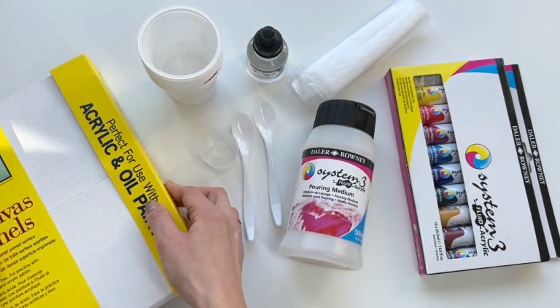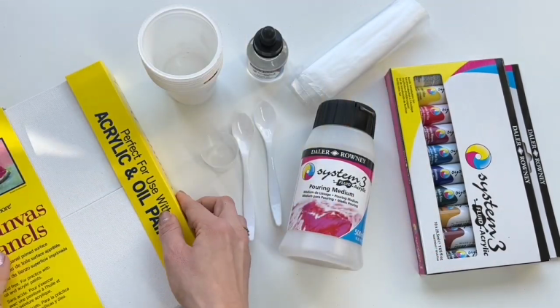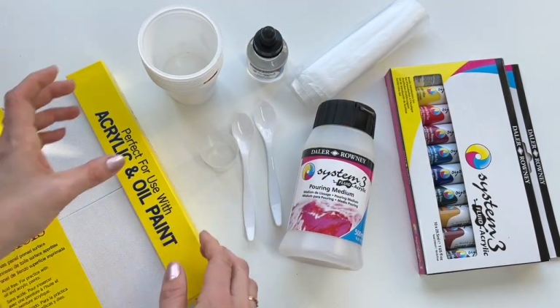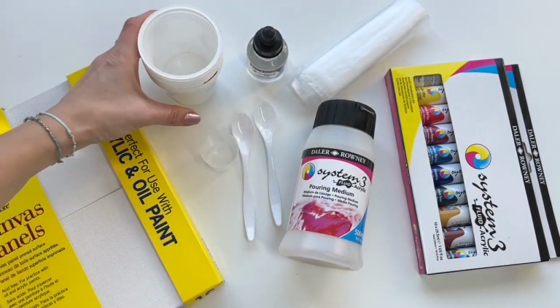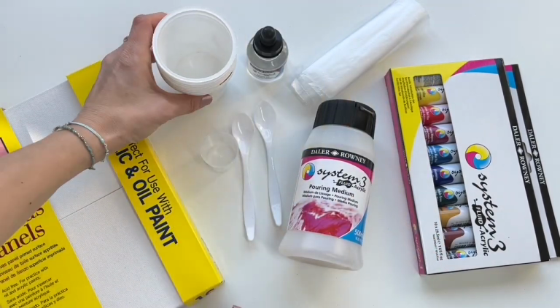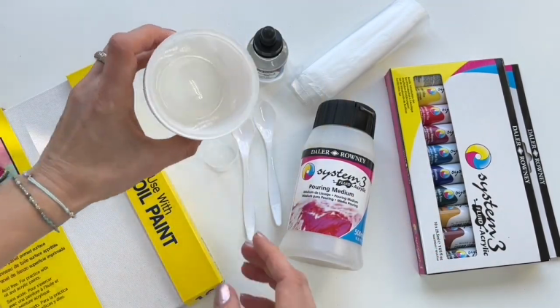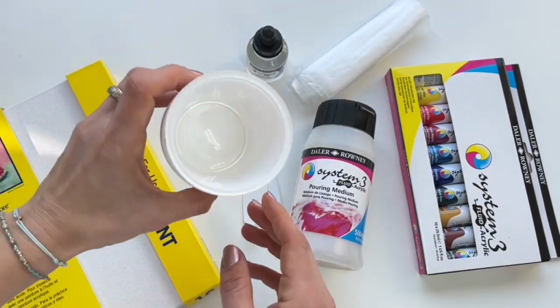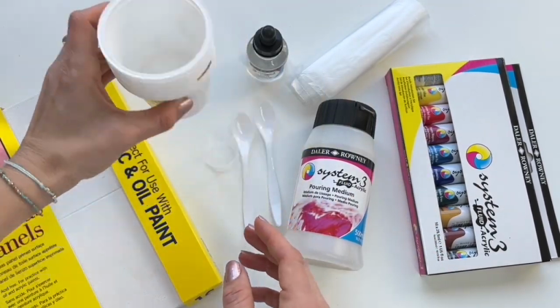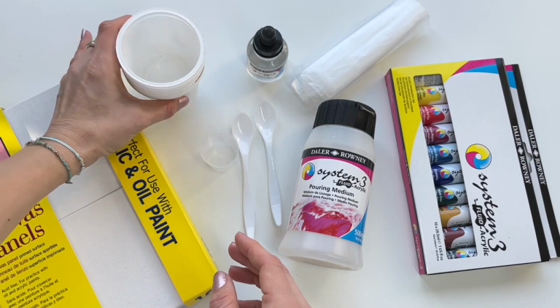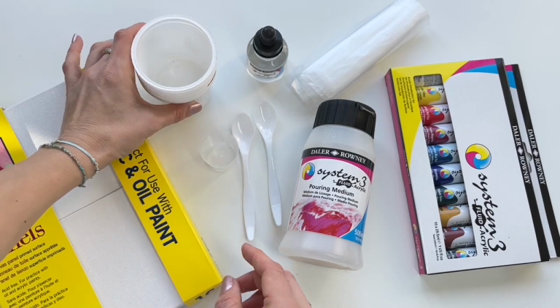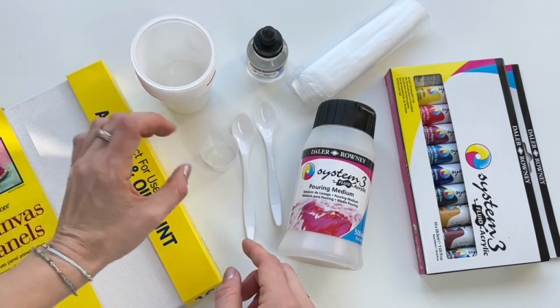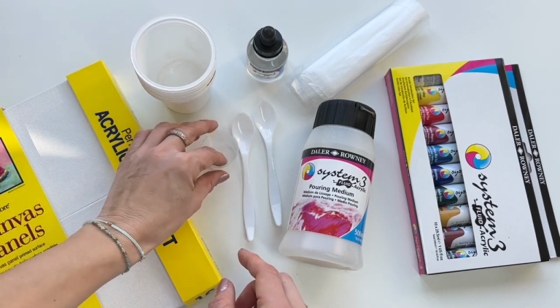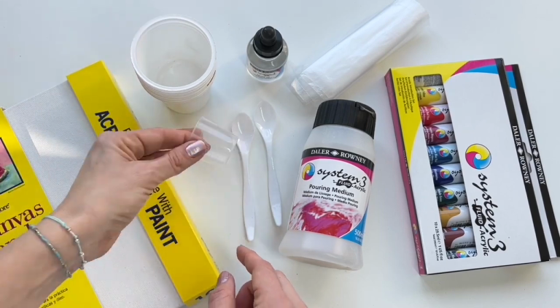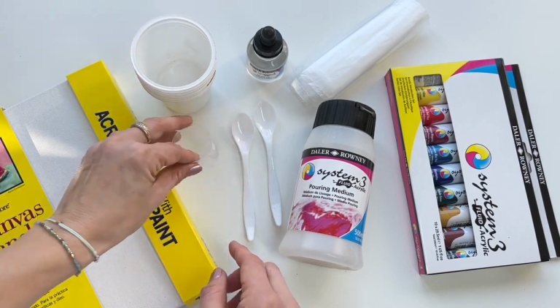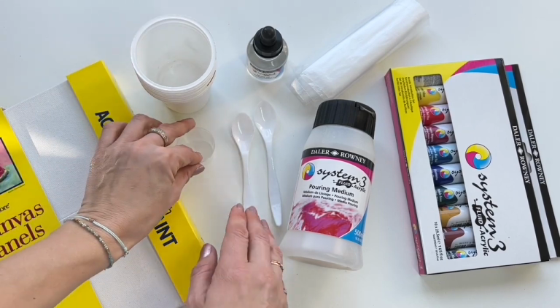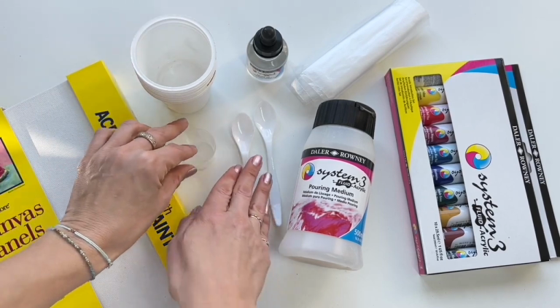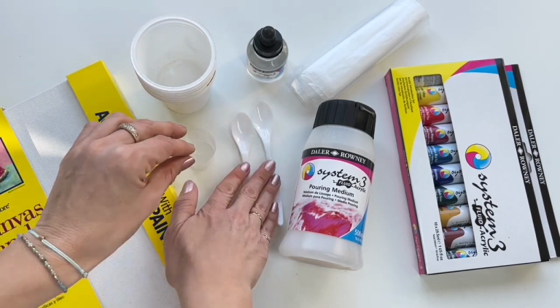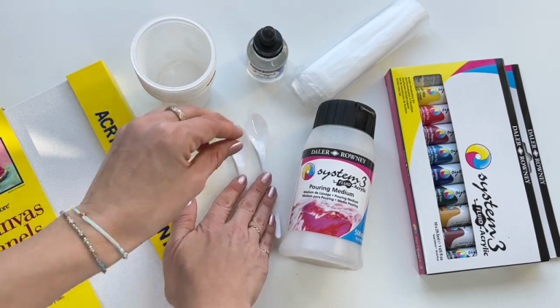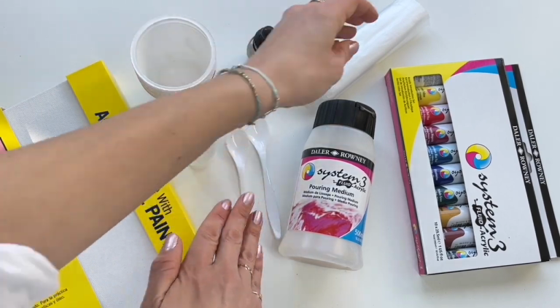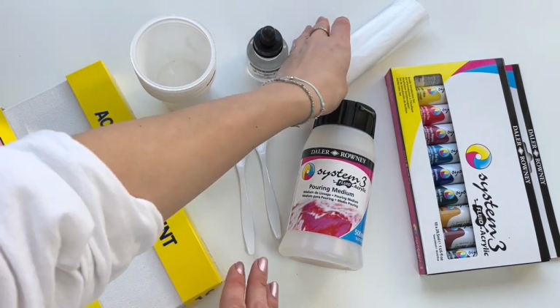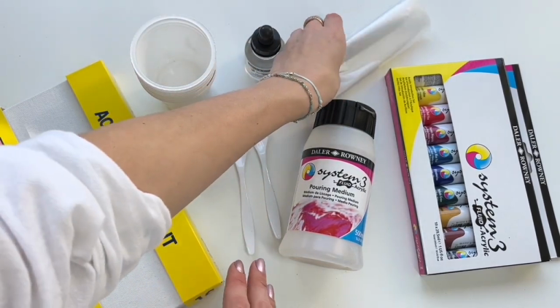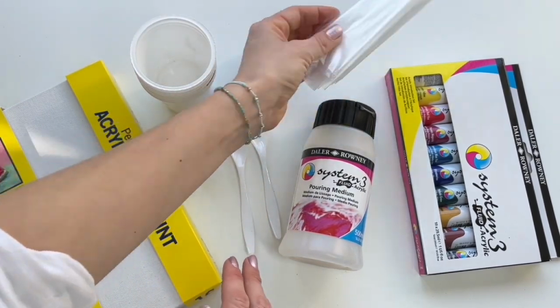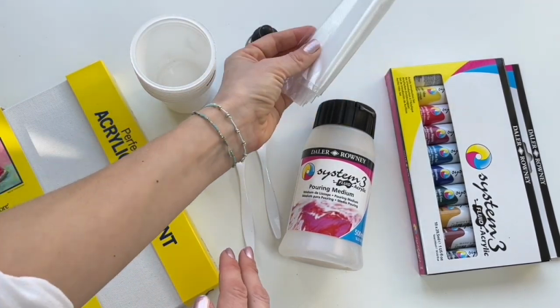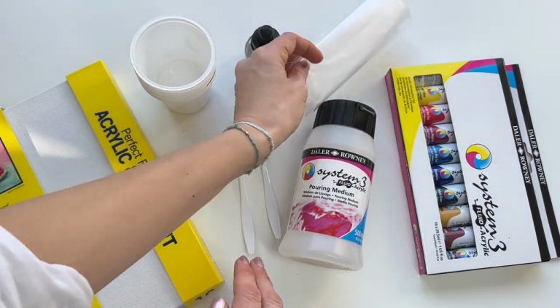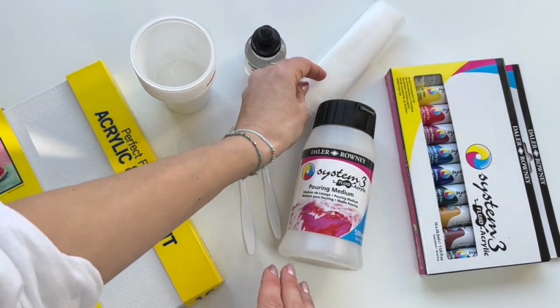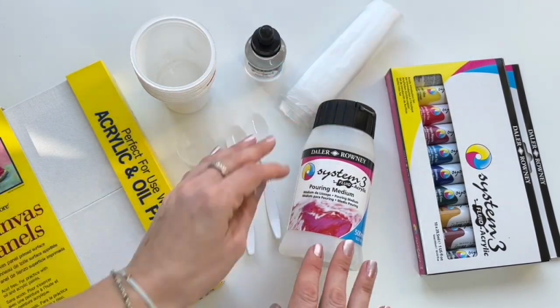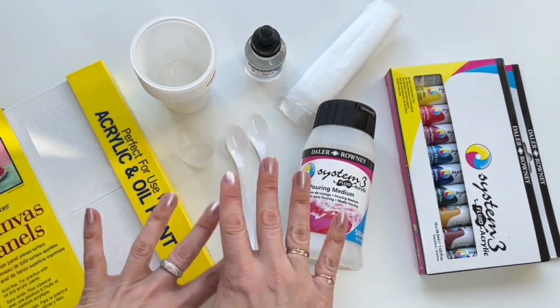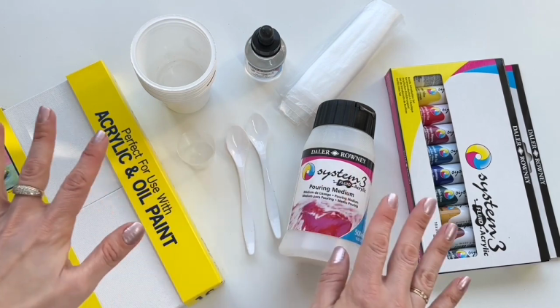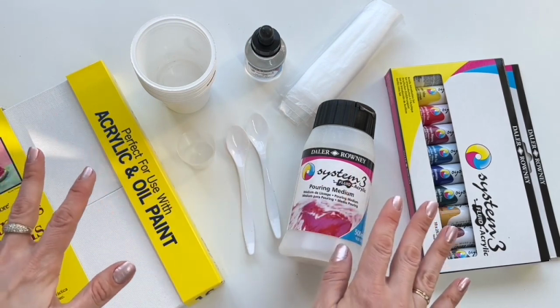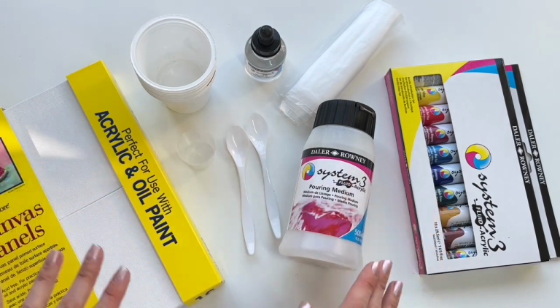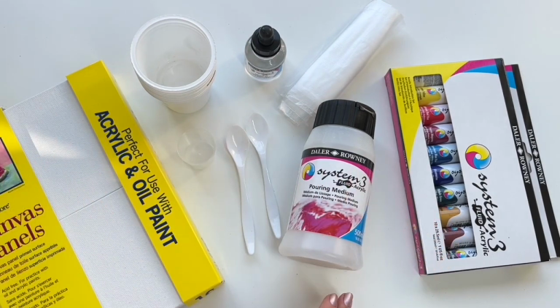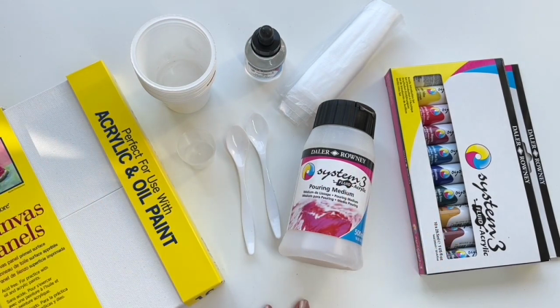And then you need some plastic cups, measuring cups, spoons, table cover, and that's it. So we can start.